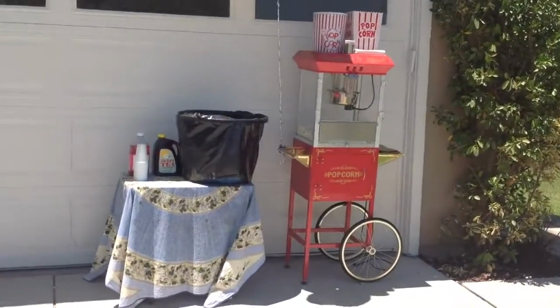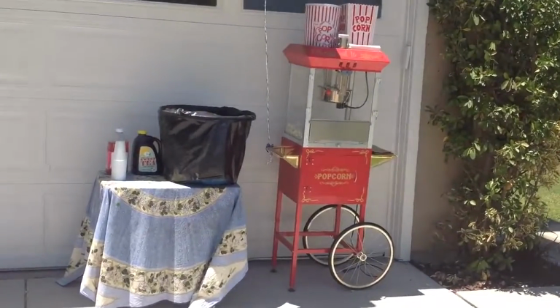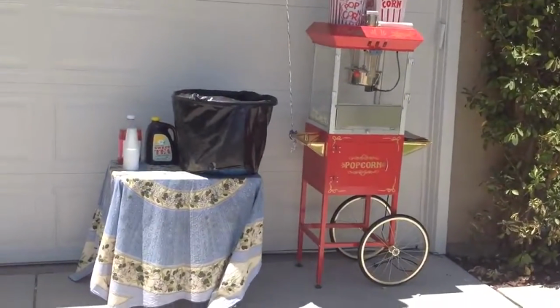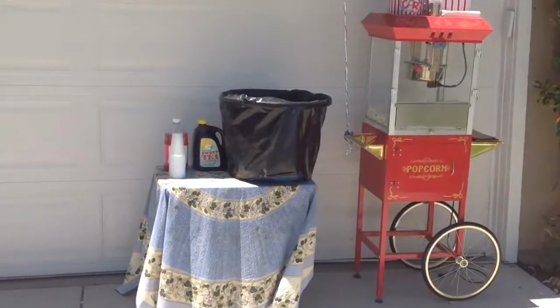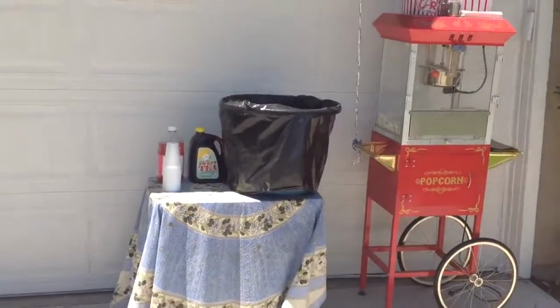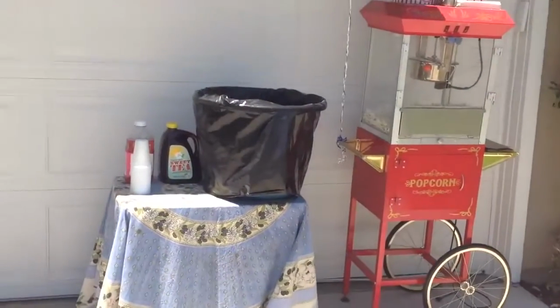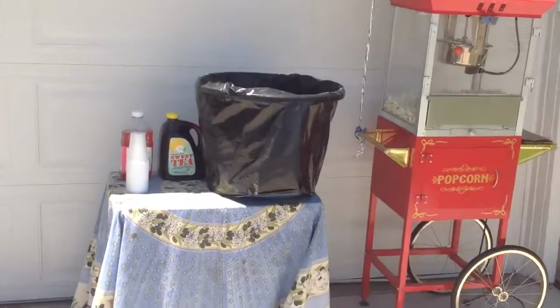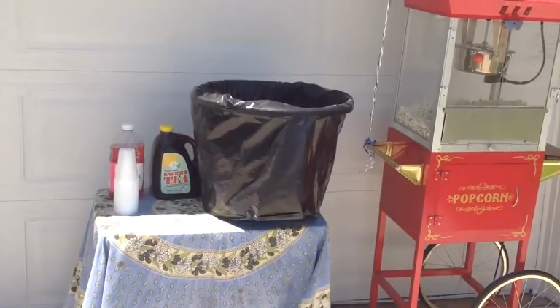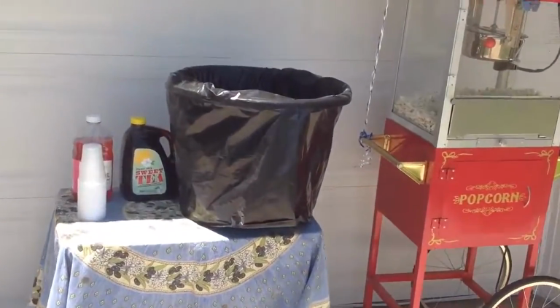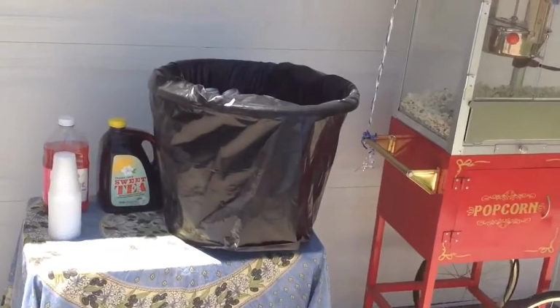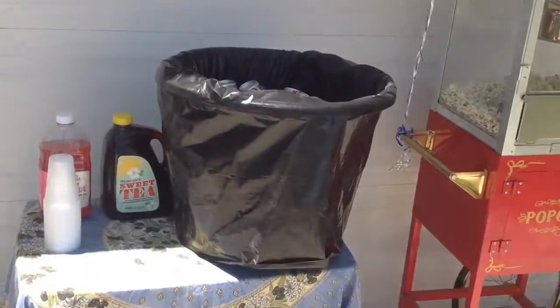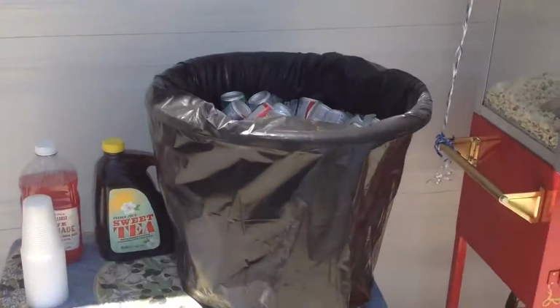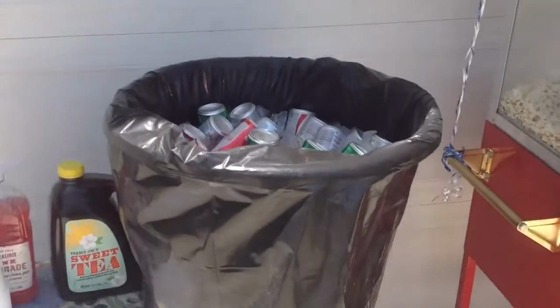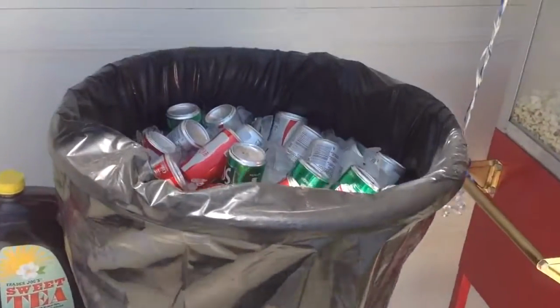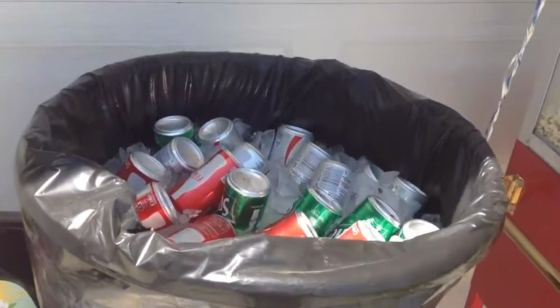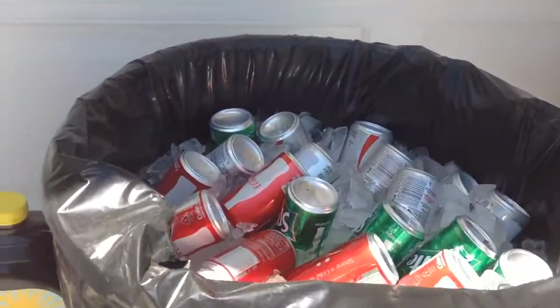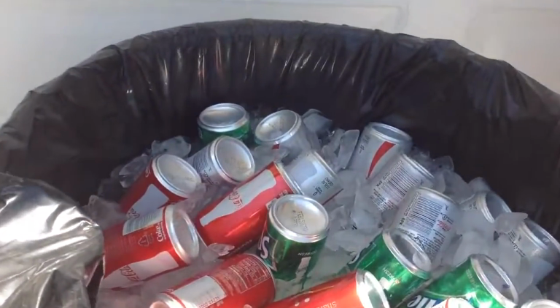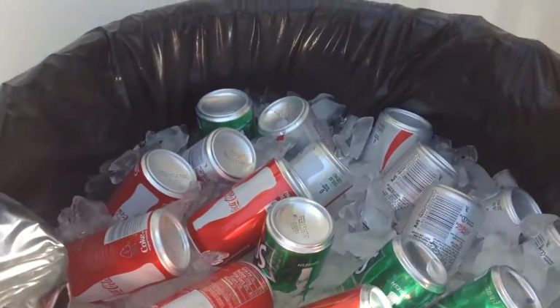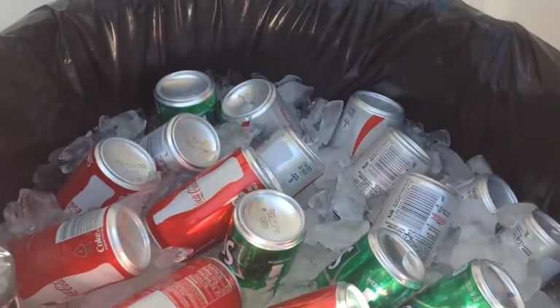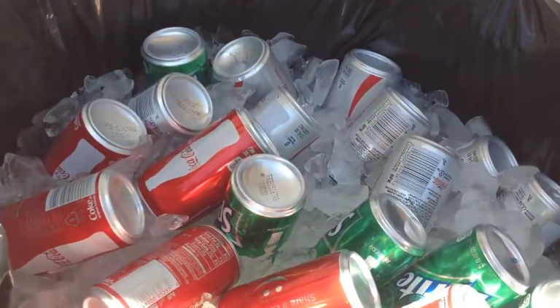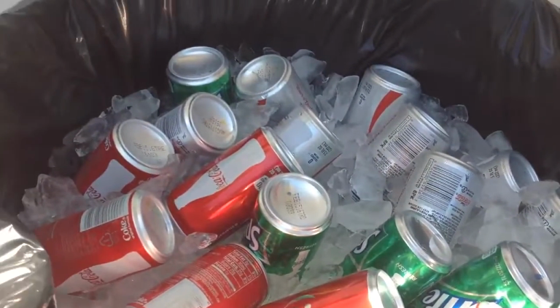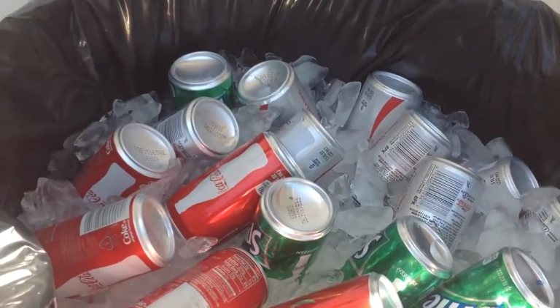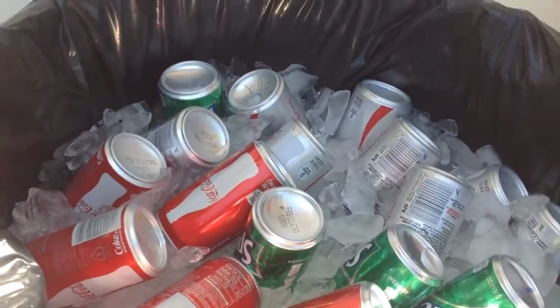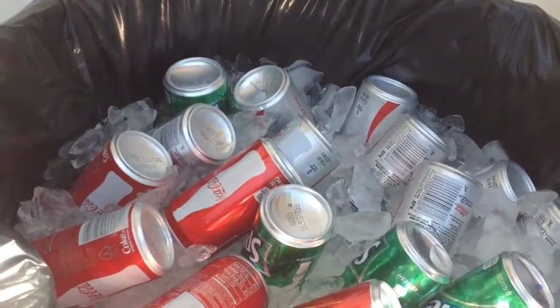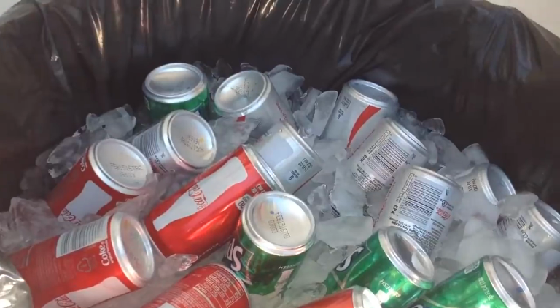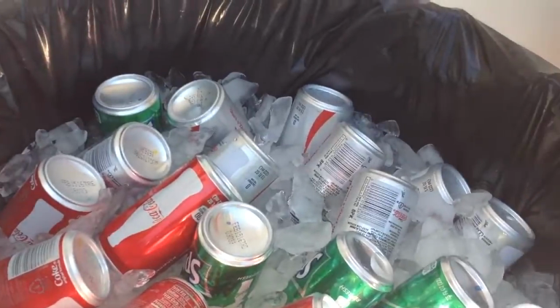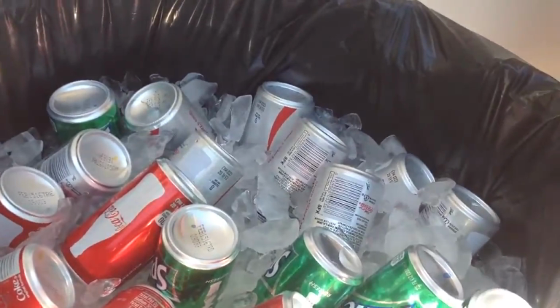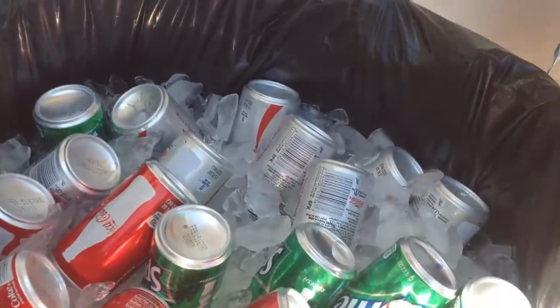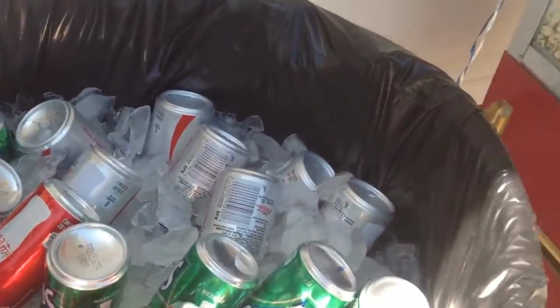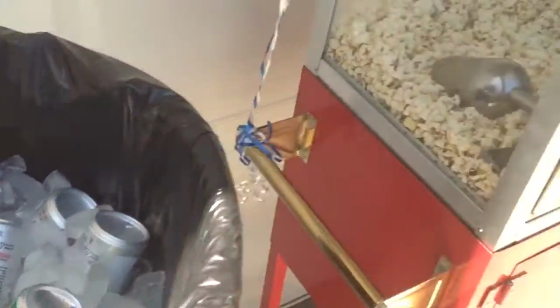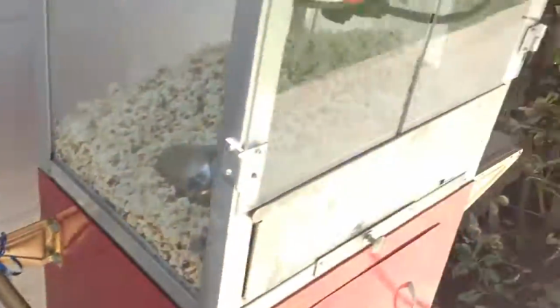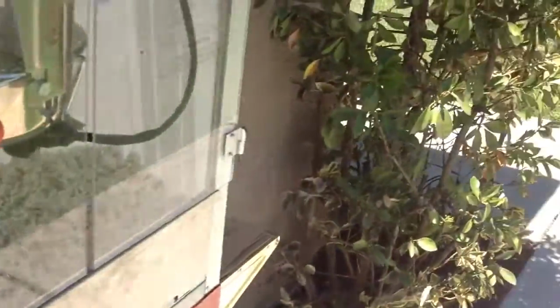We've got some popcorn and some sweet tea, and looks like there might be some soft drinks in the barrel — some Coca-Cola, some Sprite, some Diet Coke, some water.